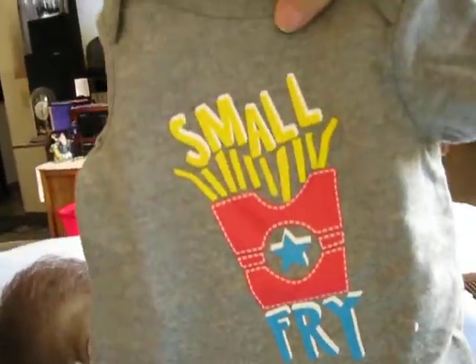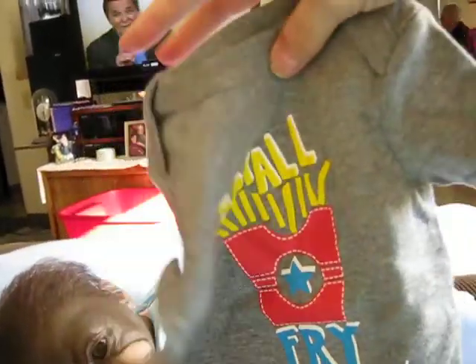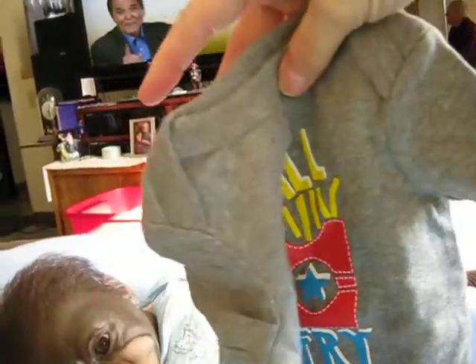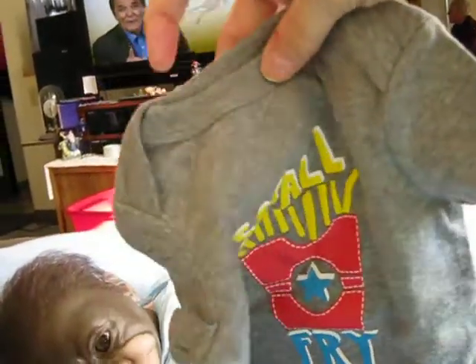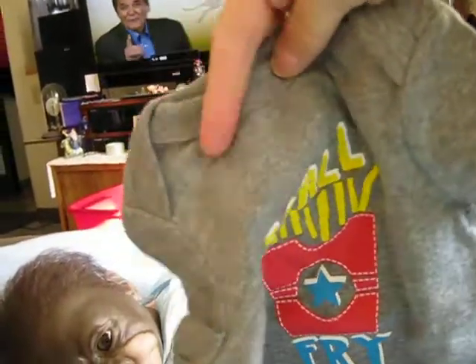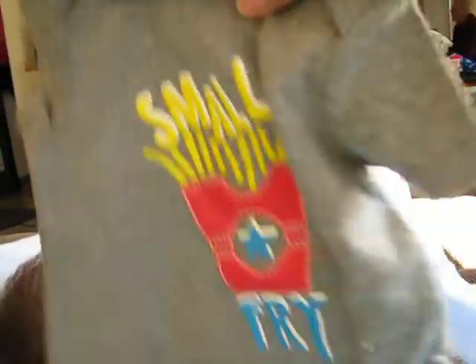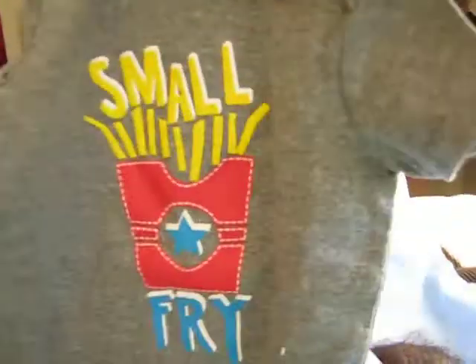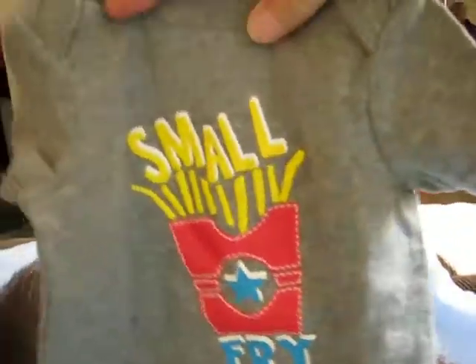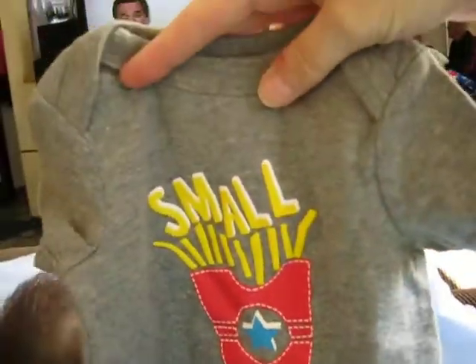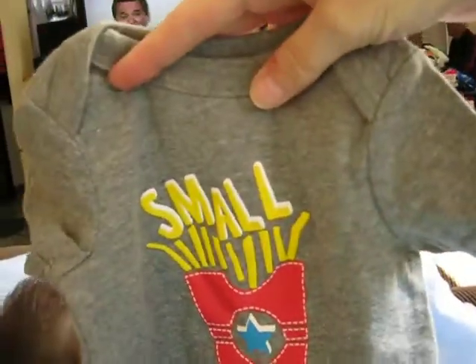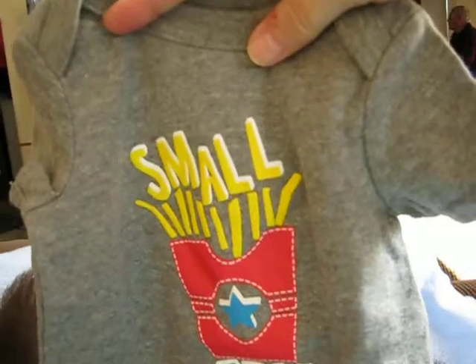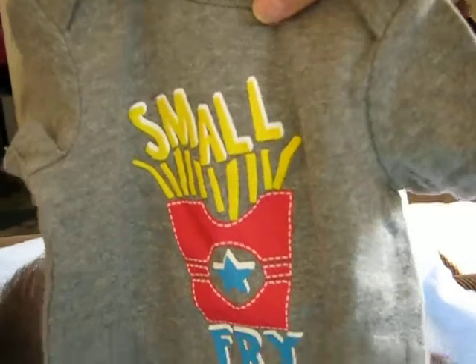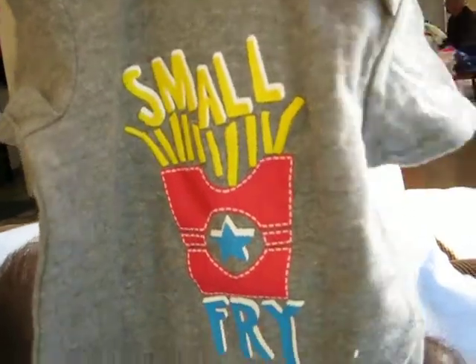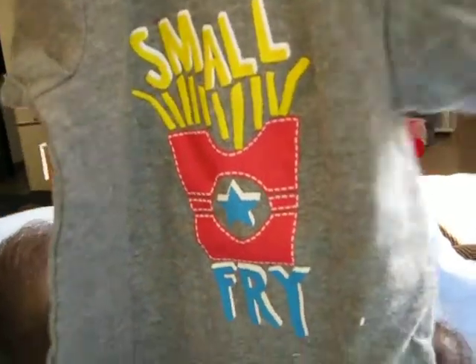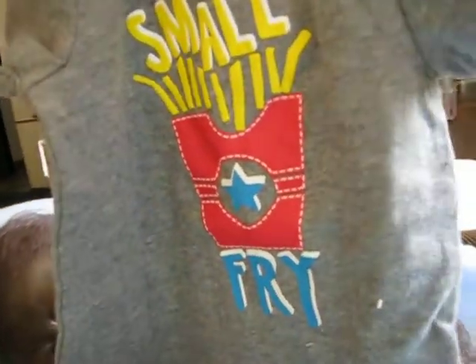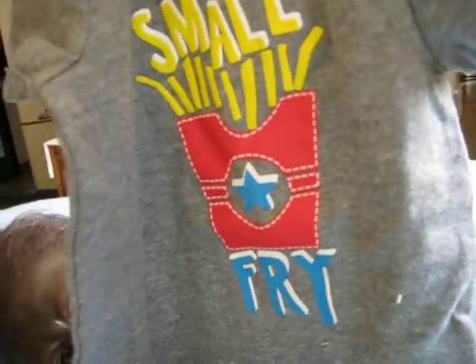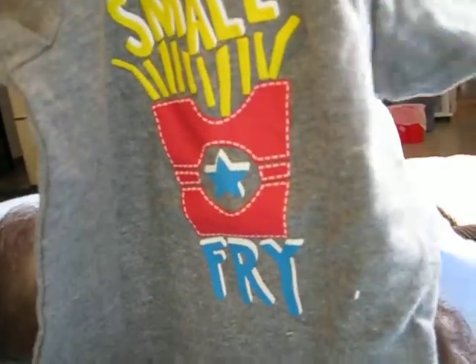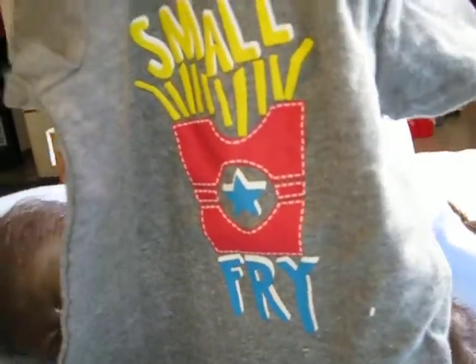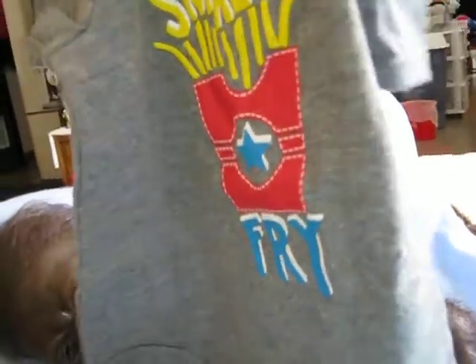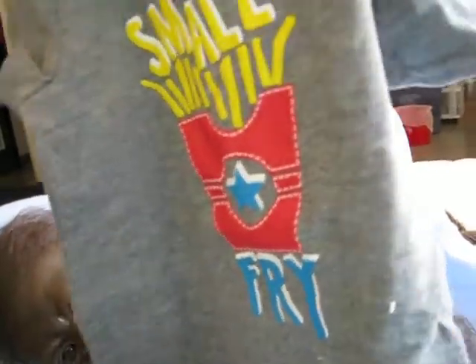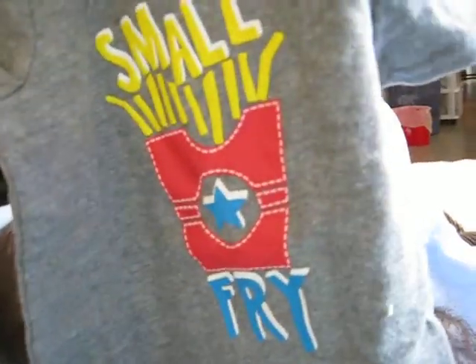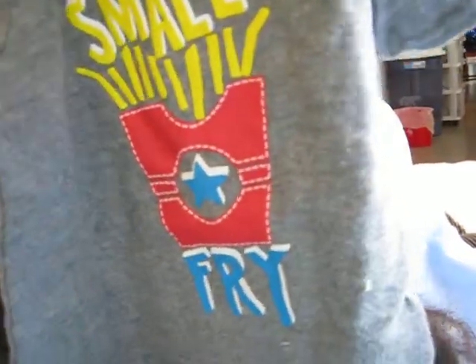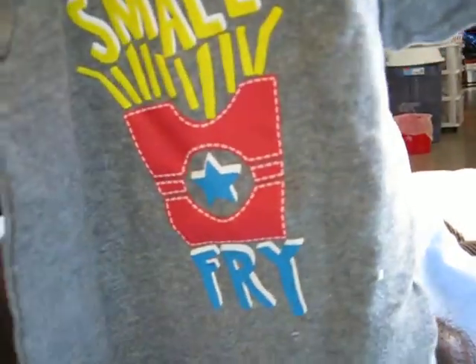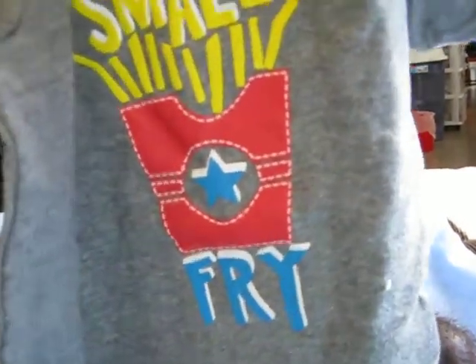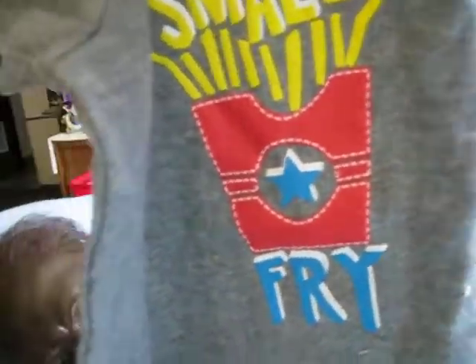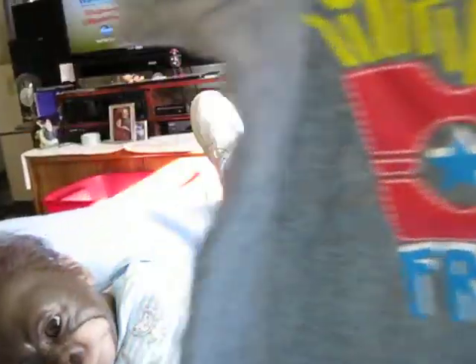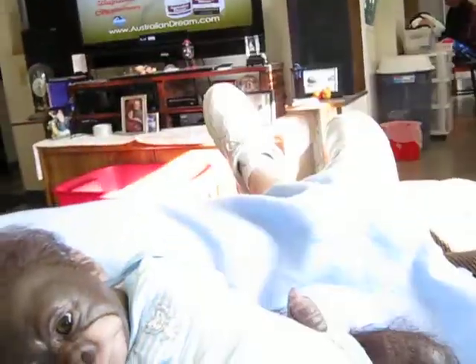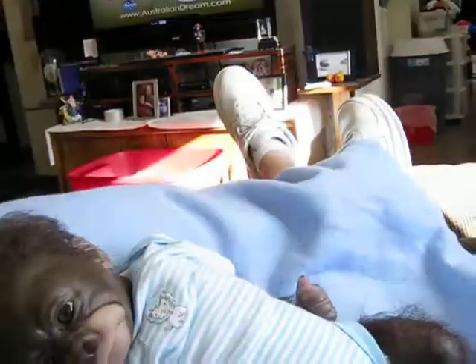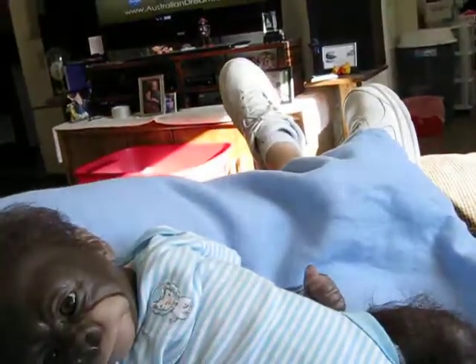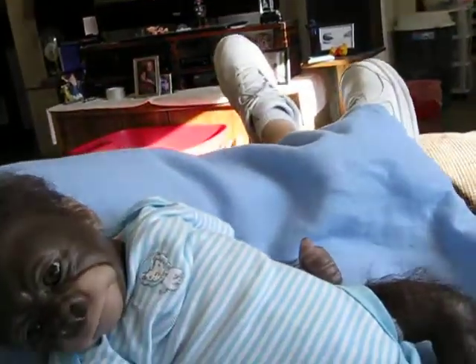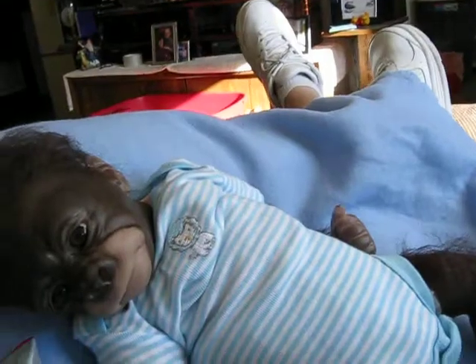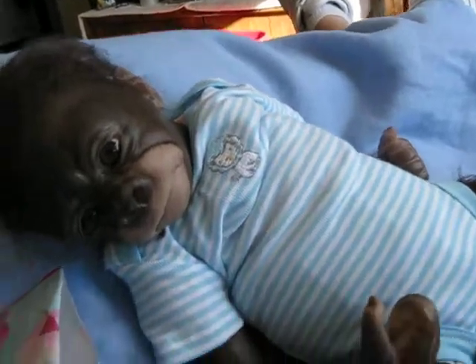And when I get him, Natalie, I shall put him in this onesie and do a video for you. So, that is adorable.